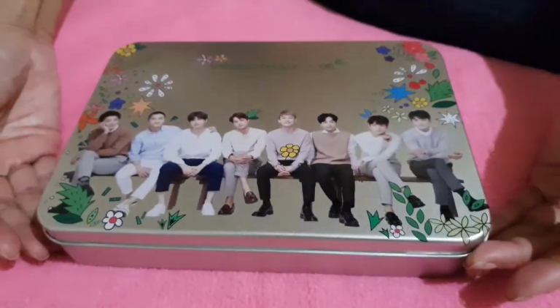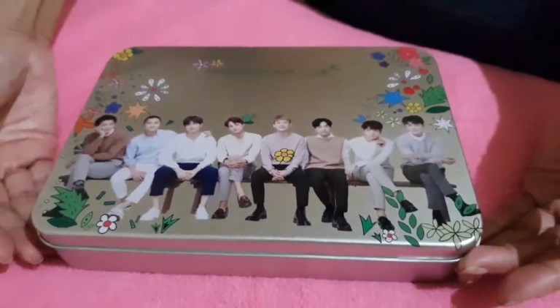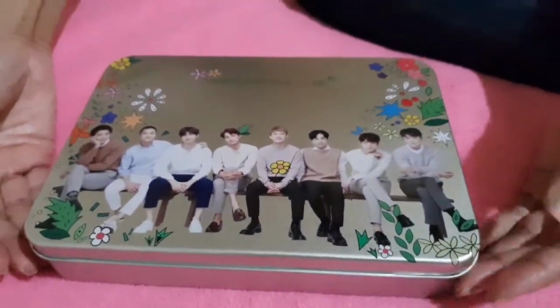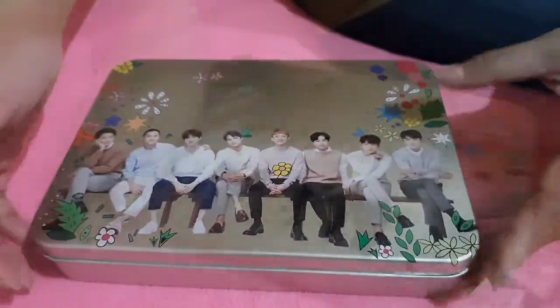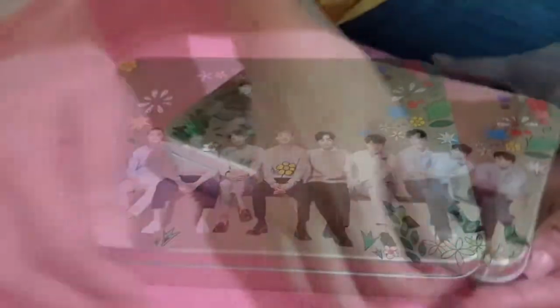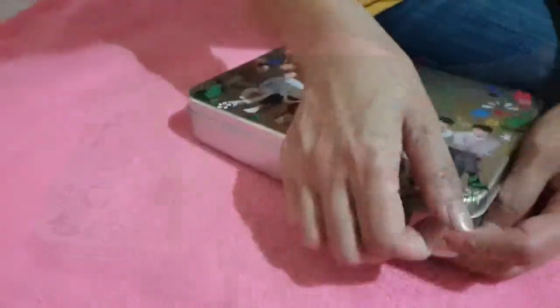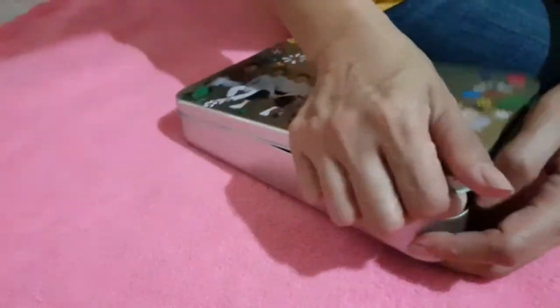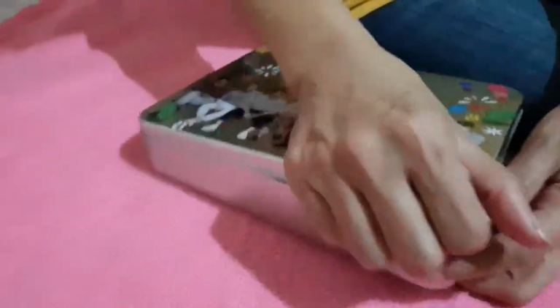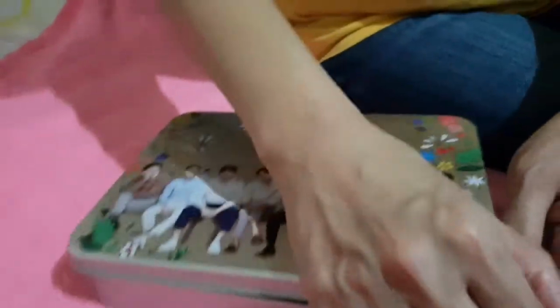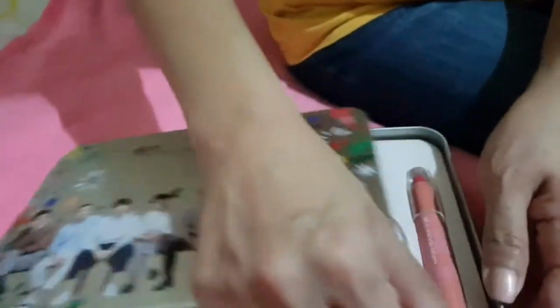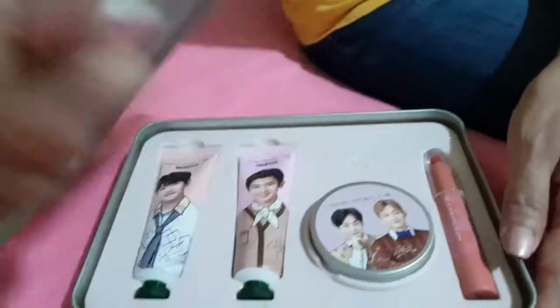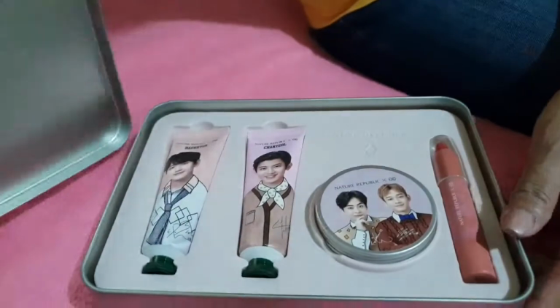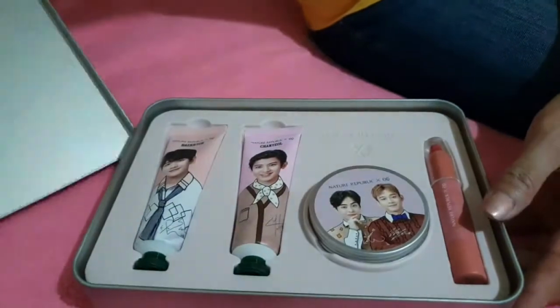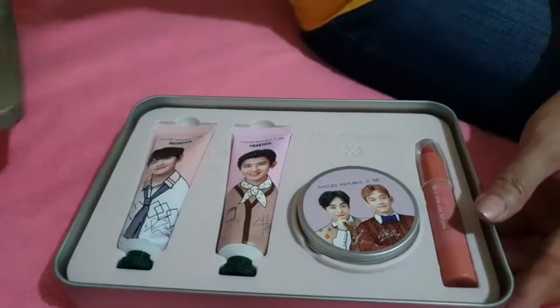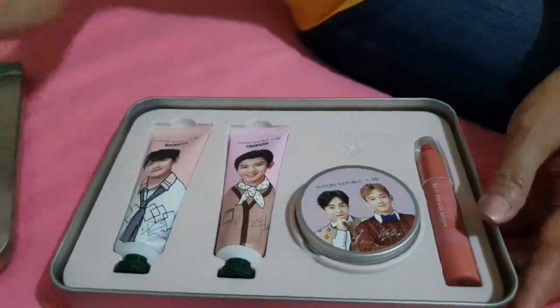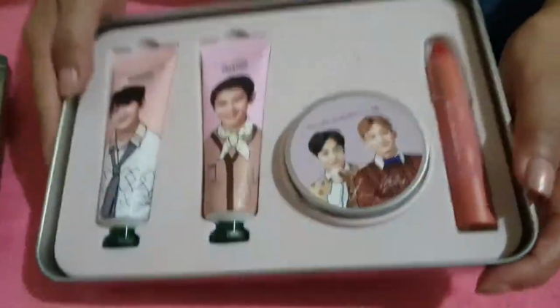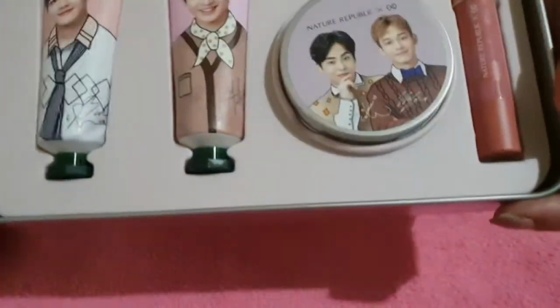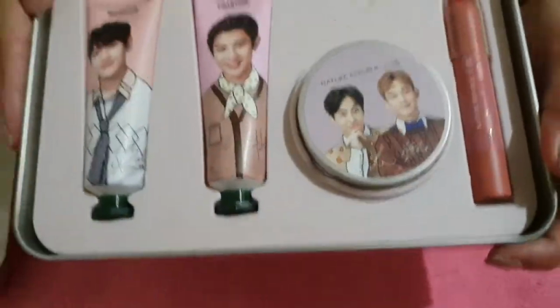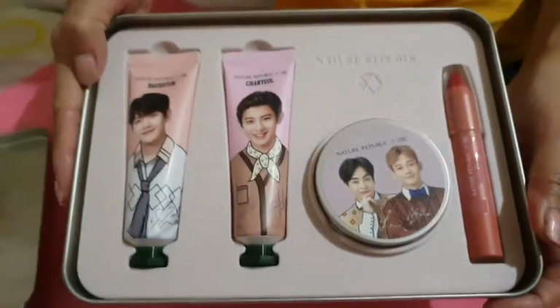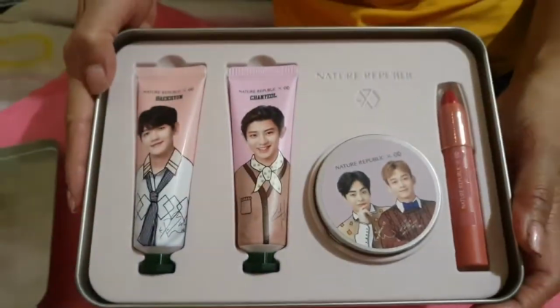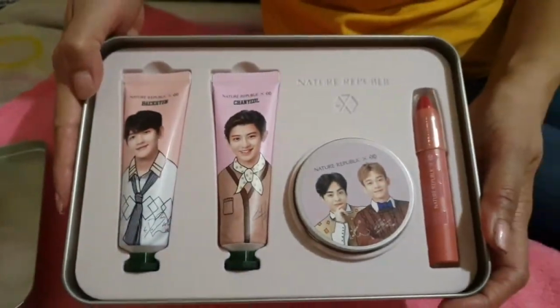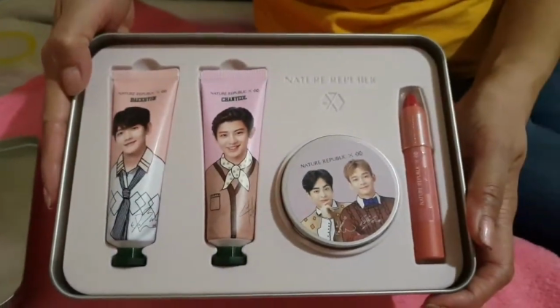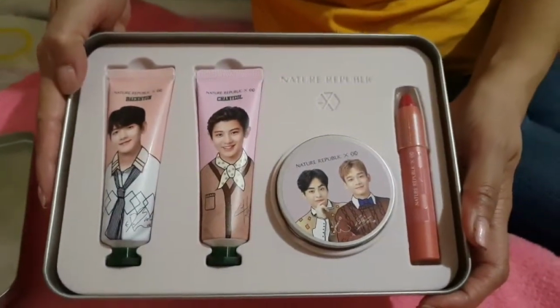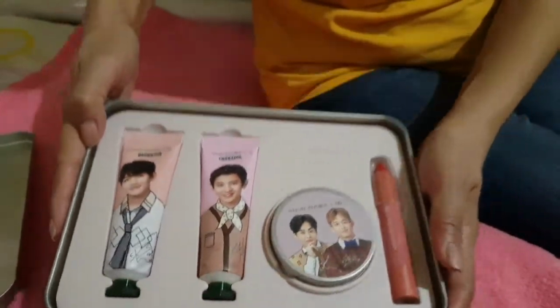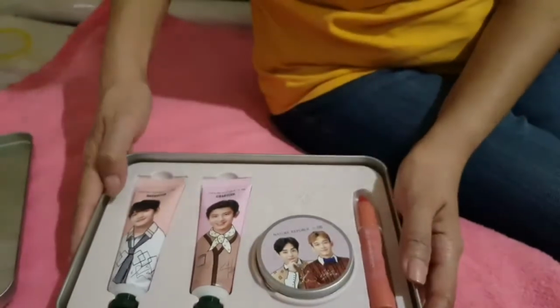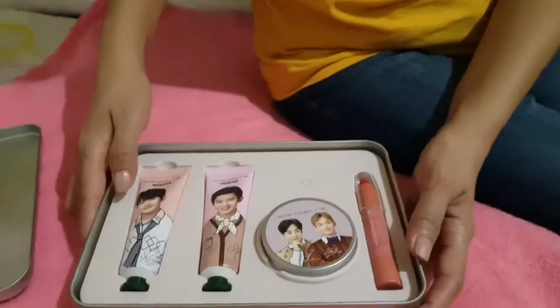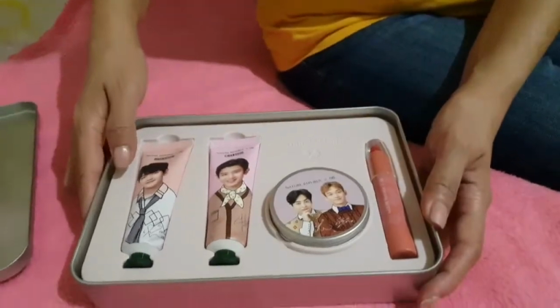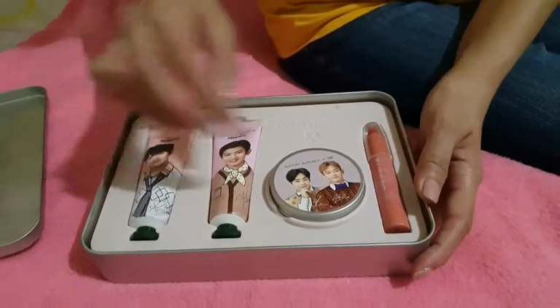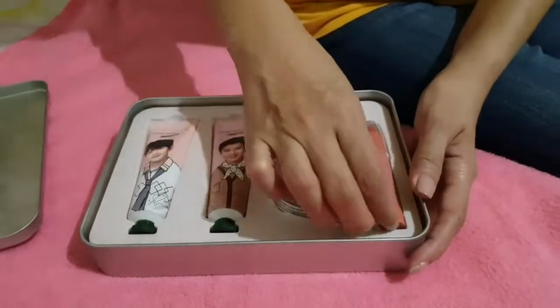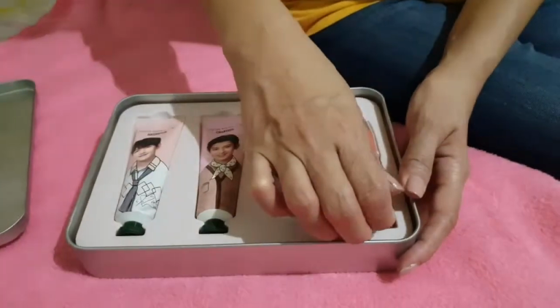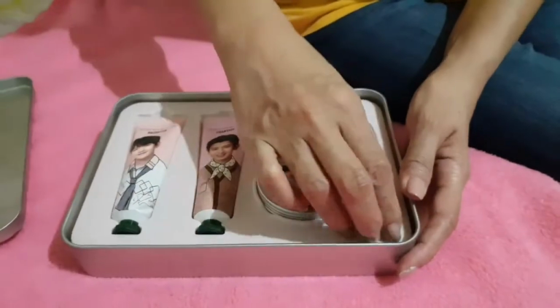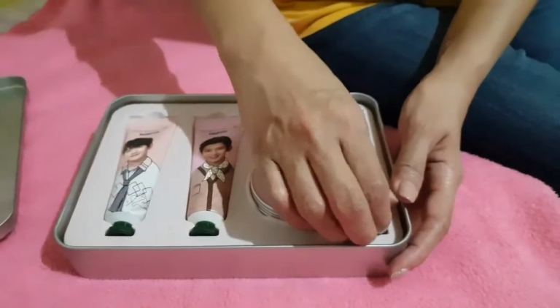It's a can. Now let's open the box — you will see inside there are four Nature Republic items in it. Now let's look at them one by one.